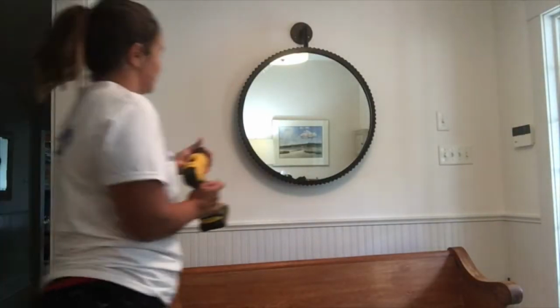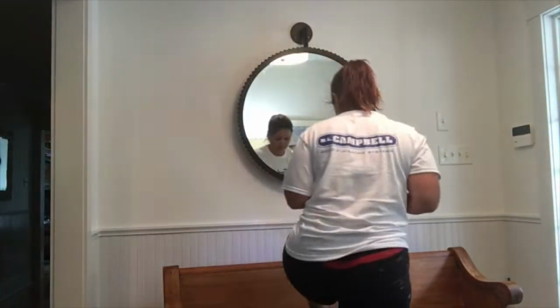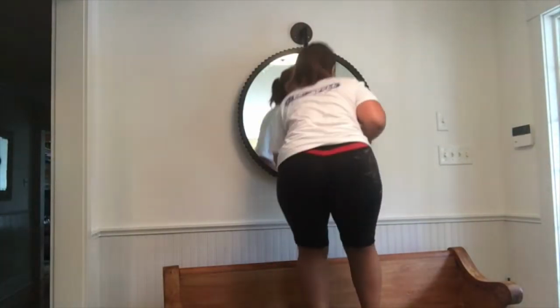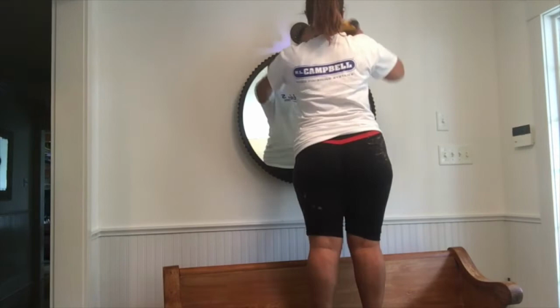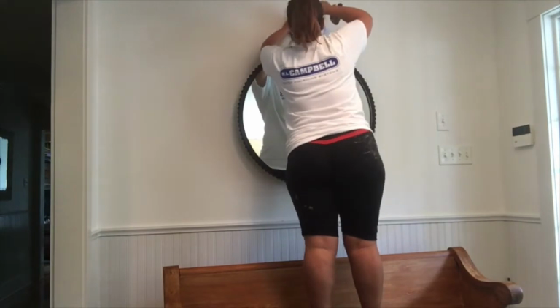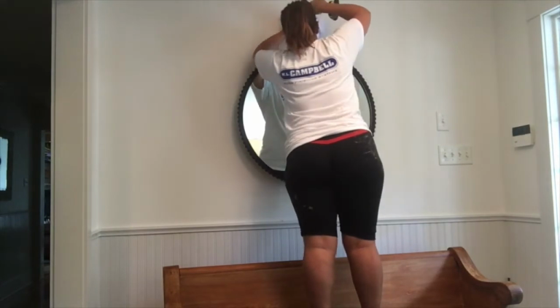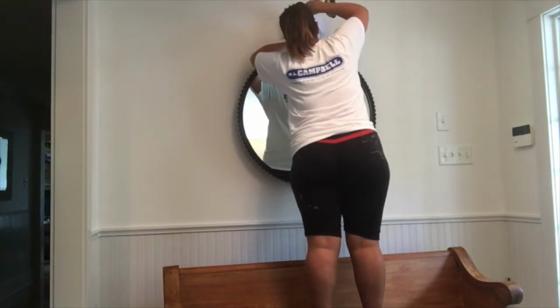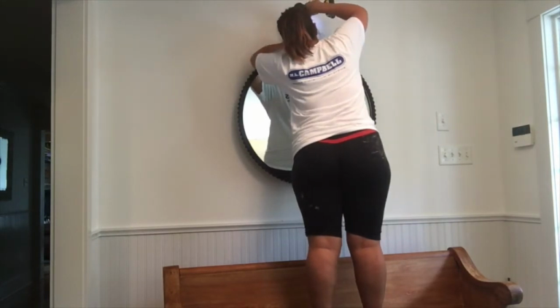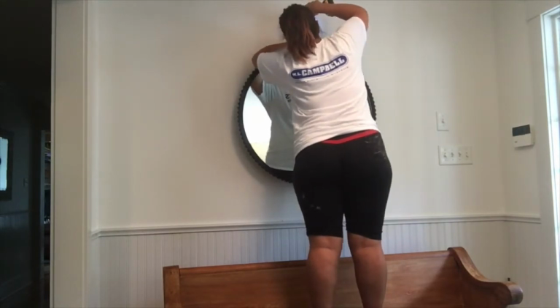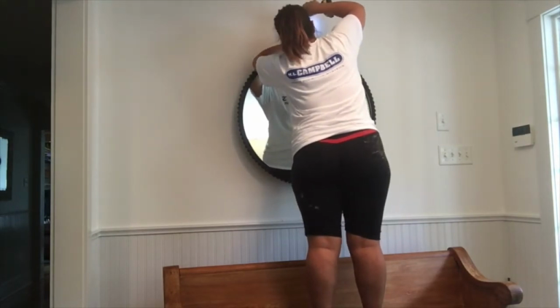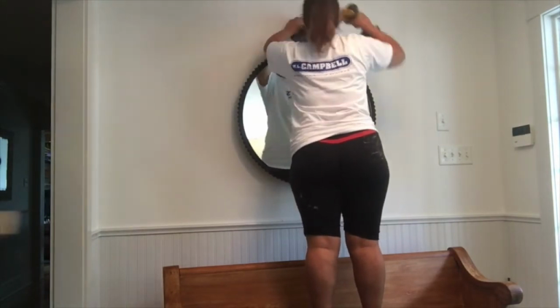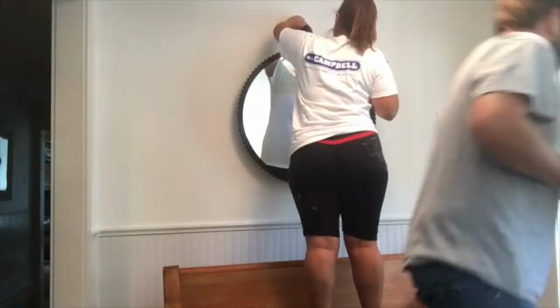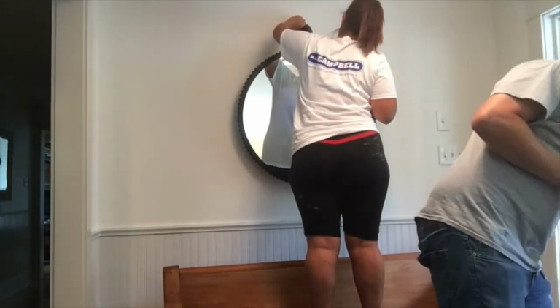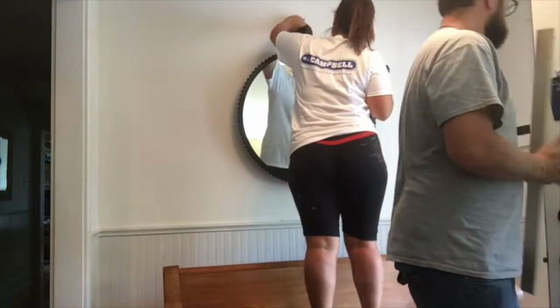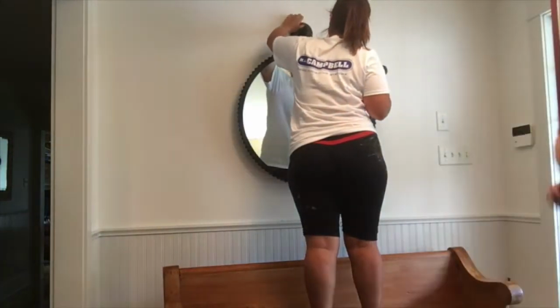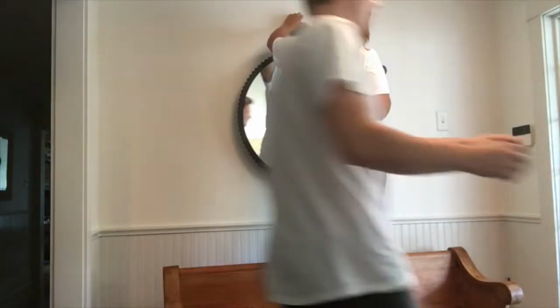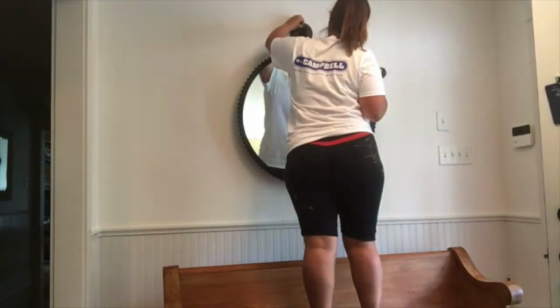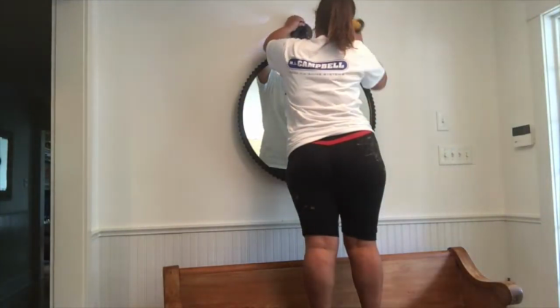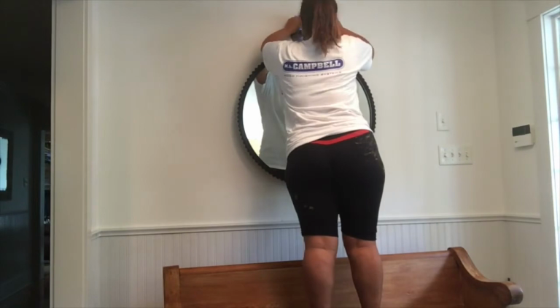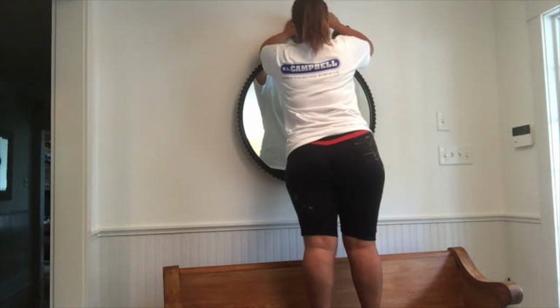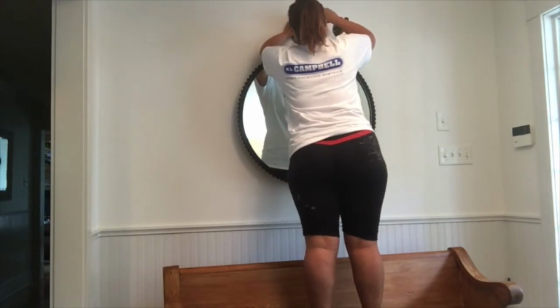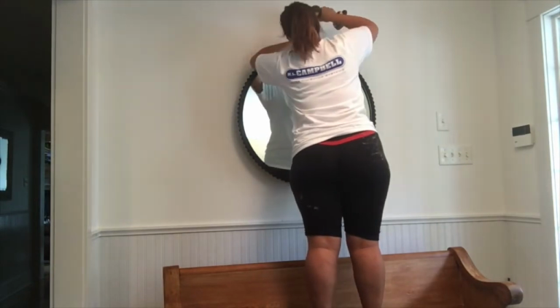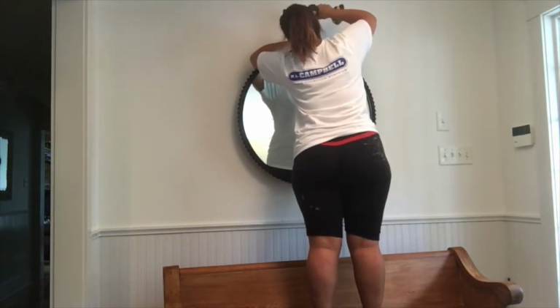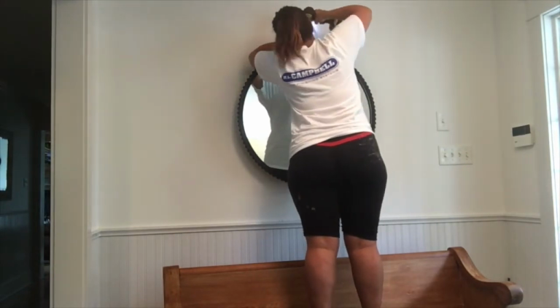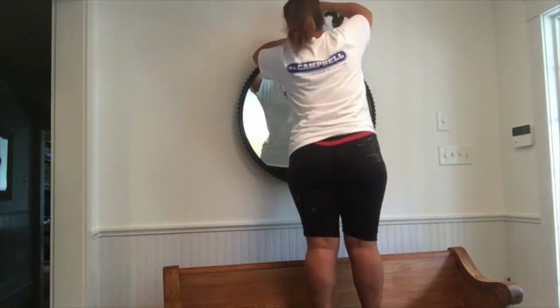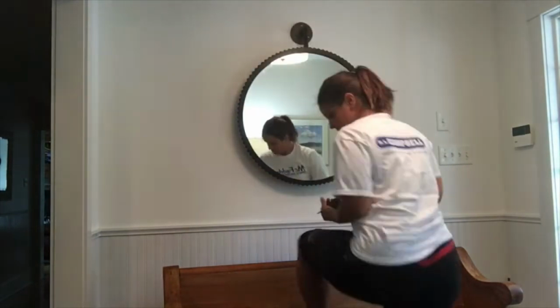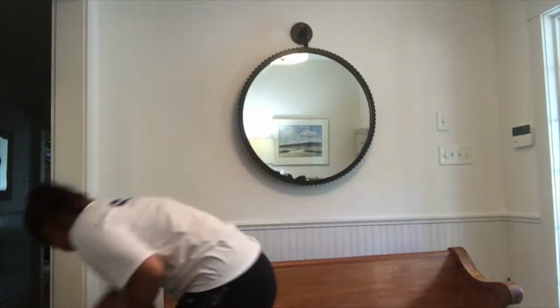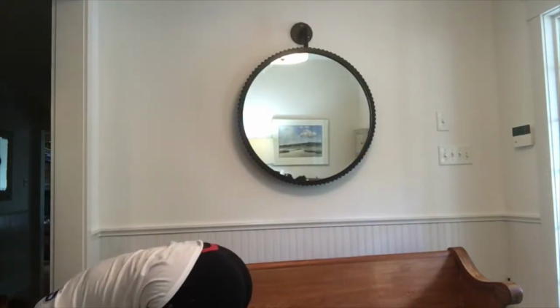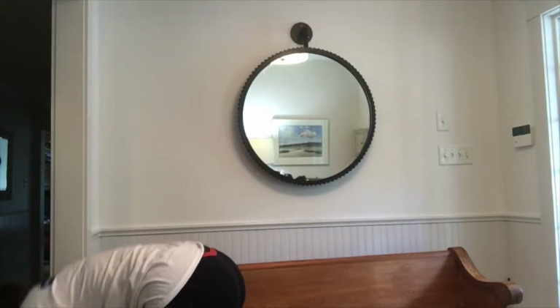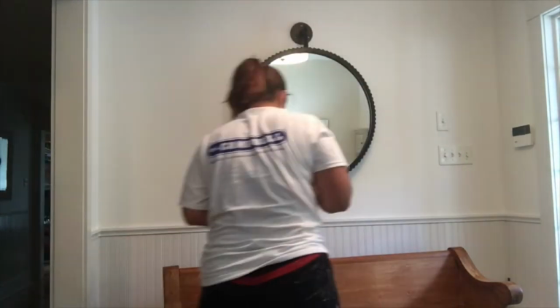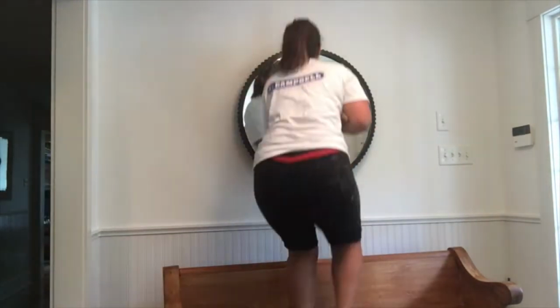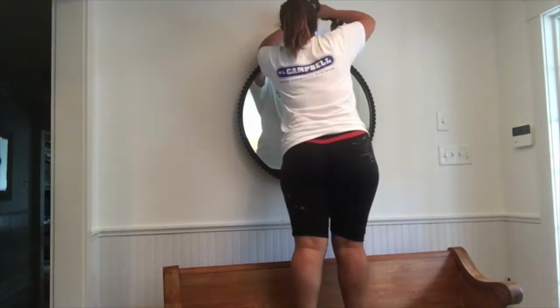I was lucky enough that the top hole actually was on a stud, so make sure you check that first — because if you do have a stud, you won't need to pre-drill for that one.